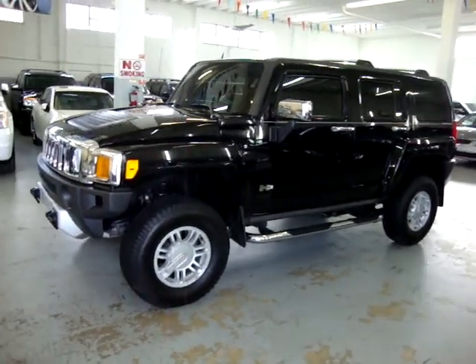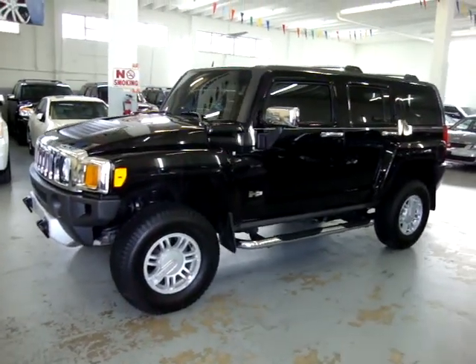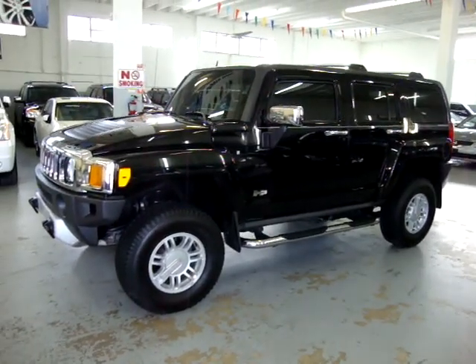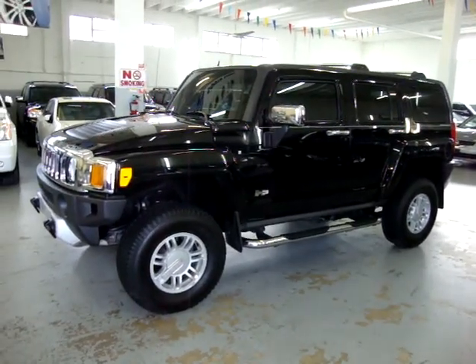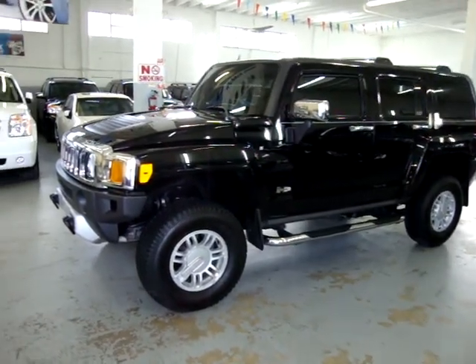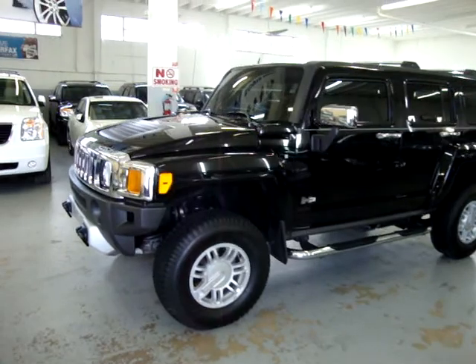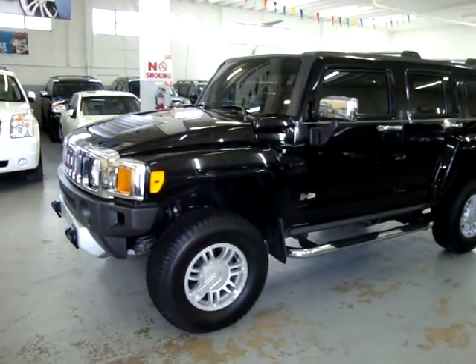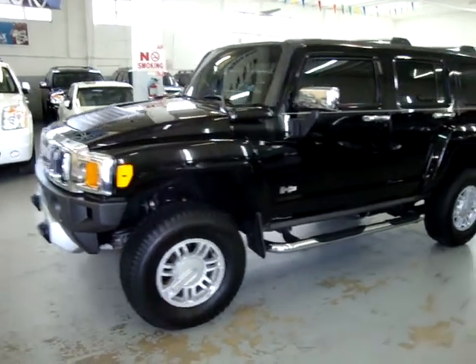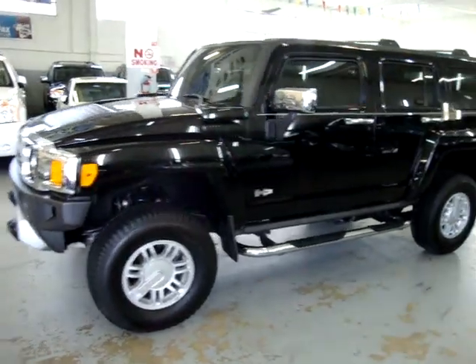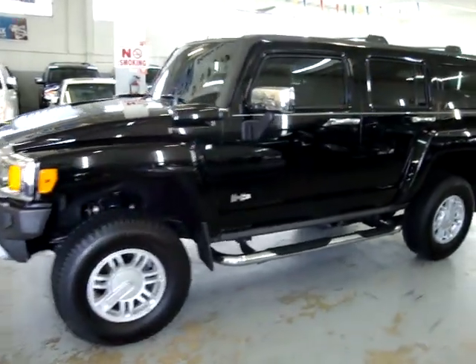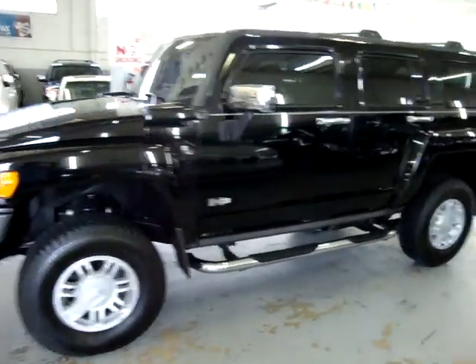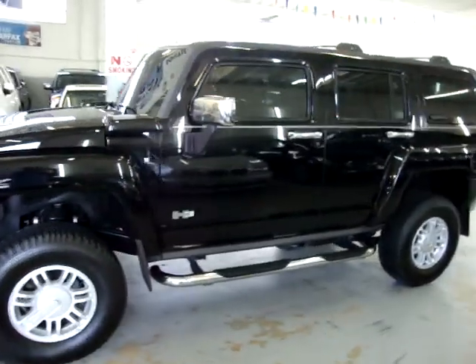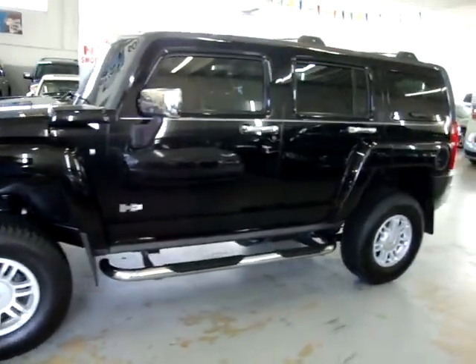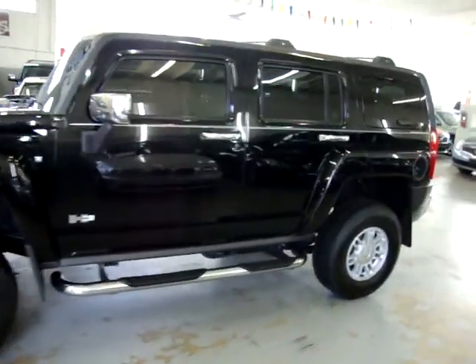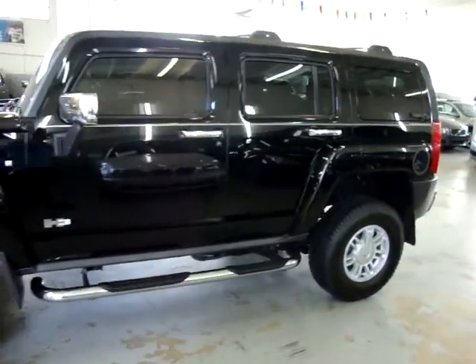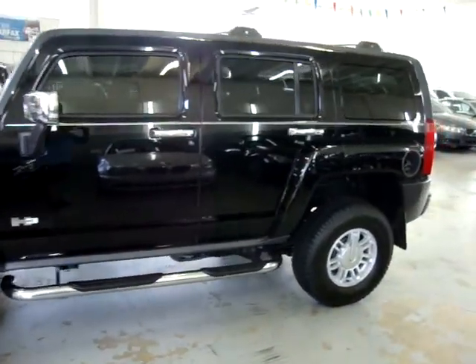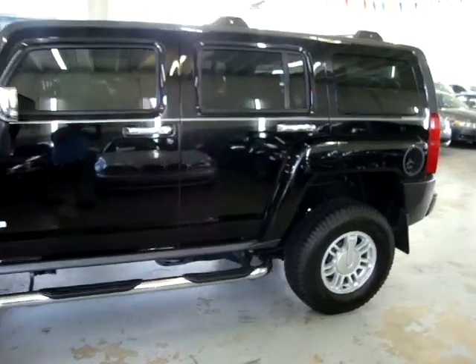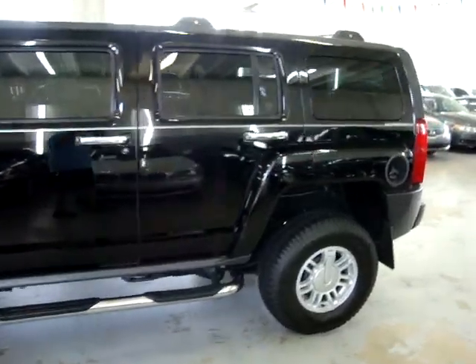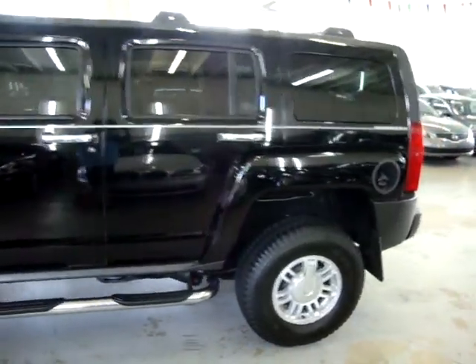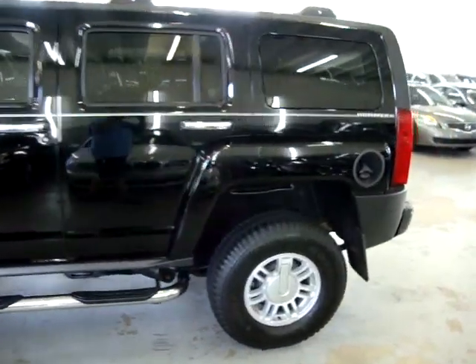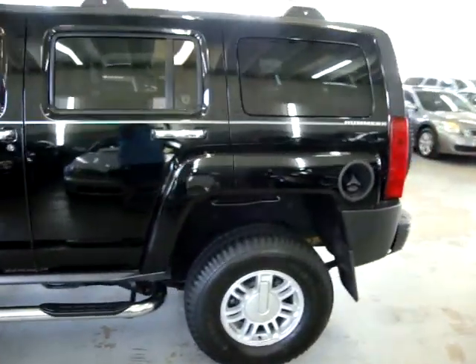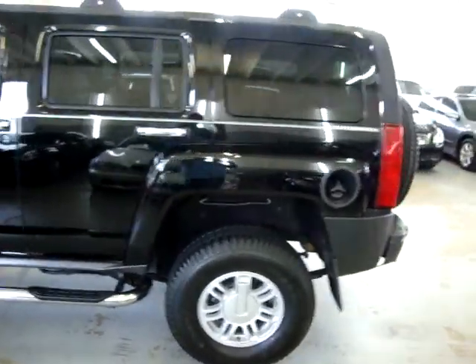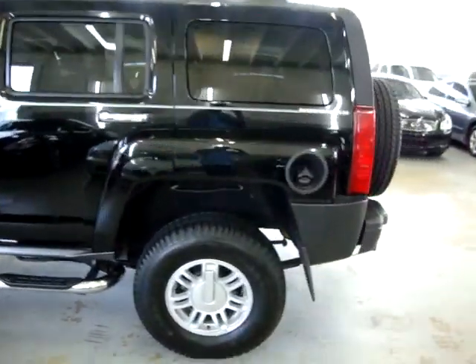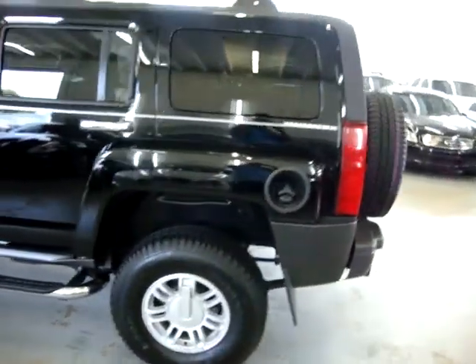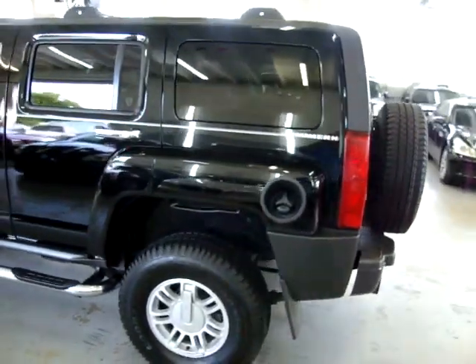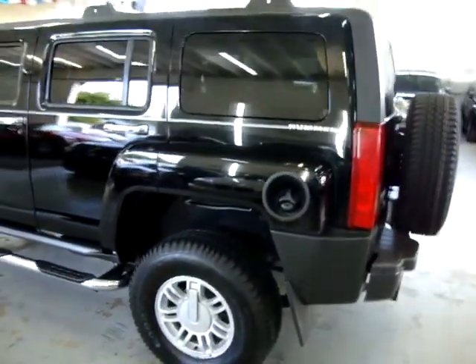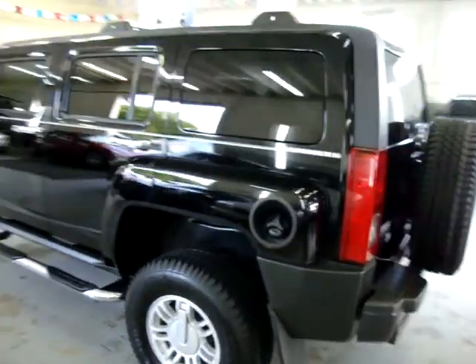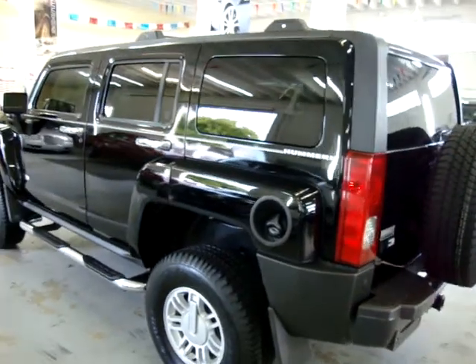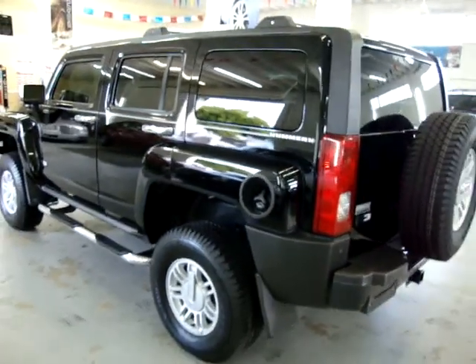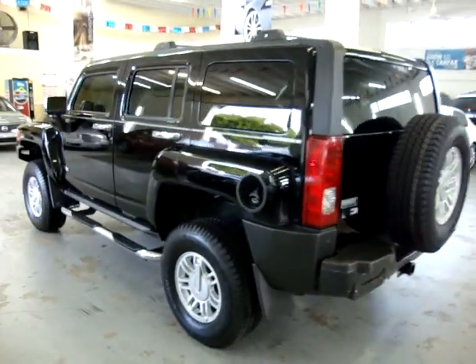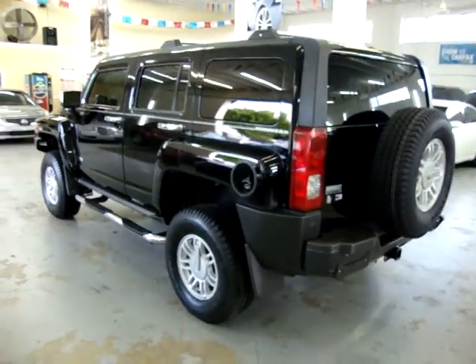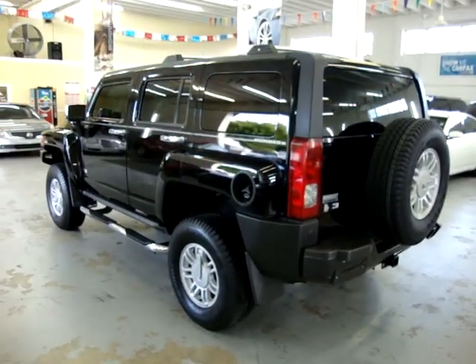The car has a clean title and a clean Carfax you can view right now for free on our website at VehicleMax.net. The car has no dents, no damage, no dings, no bird droppings, no love bug markings, and it's in perfect shape. It needs nothing. It's ready to go. Good tires and all.